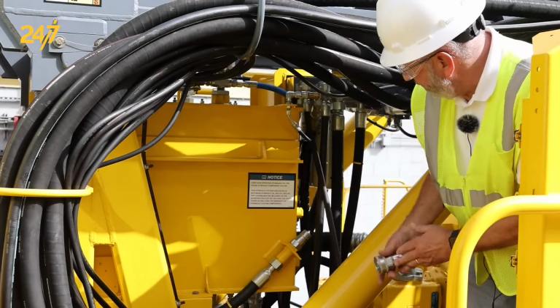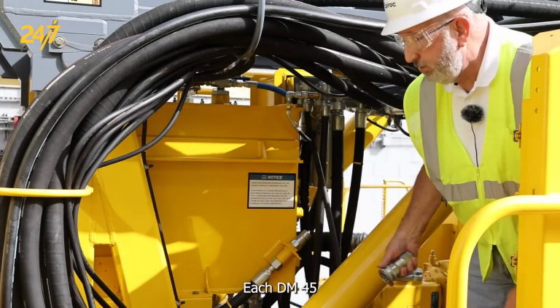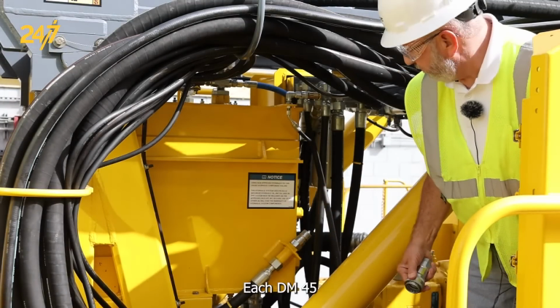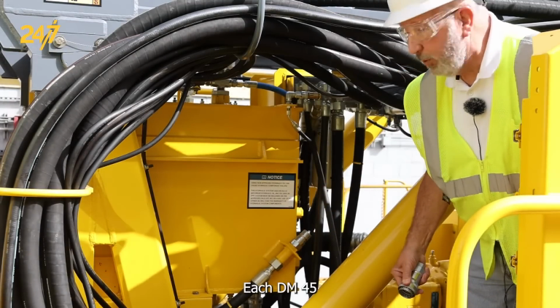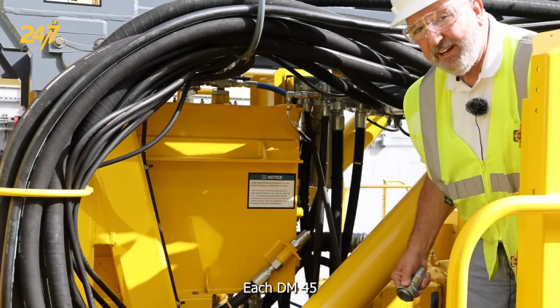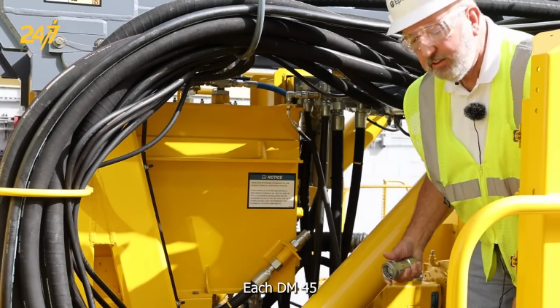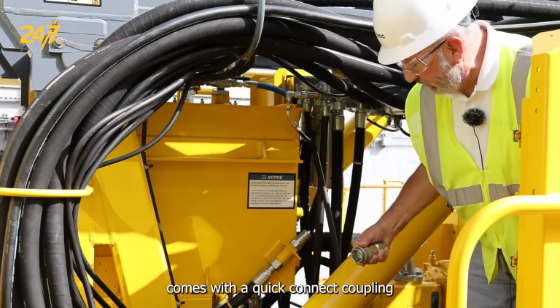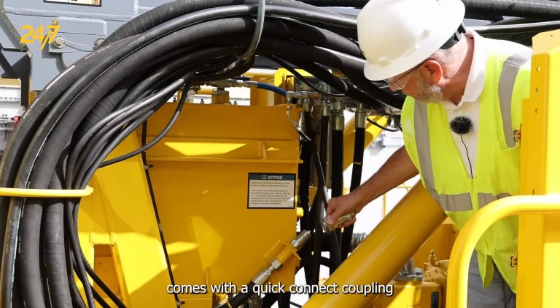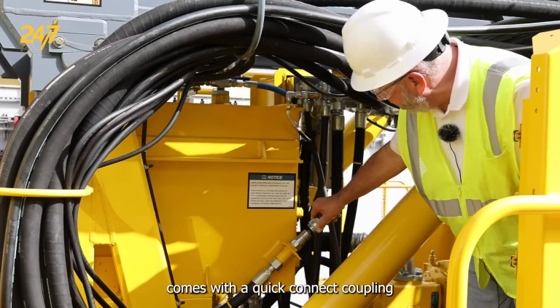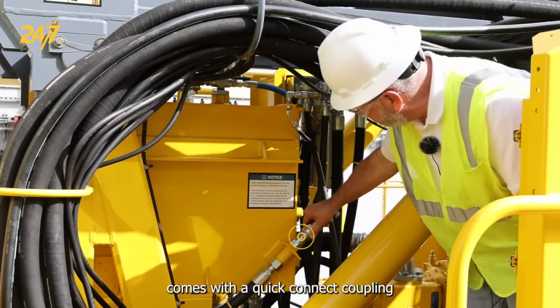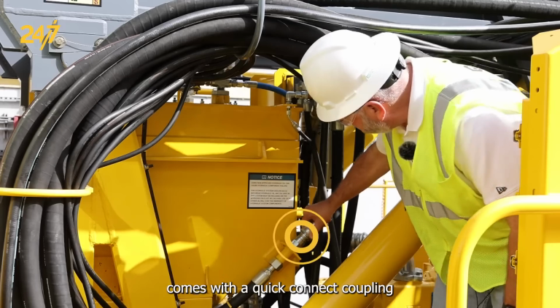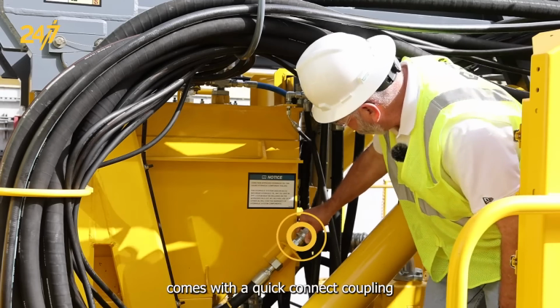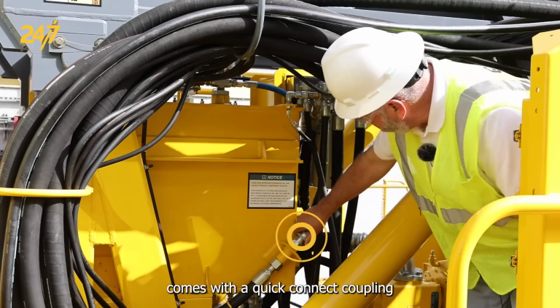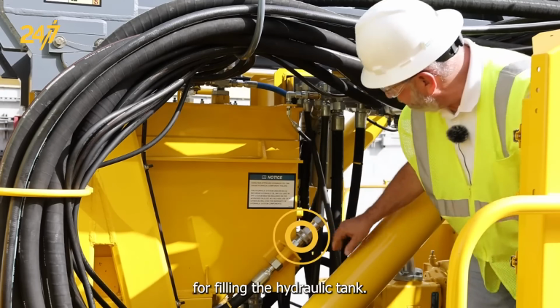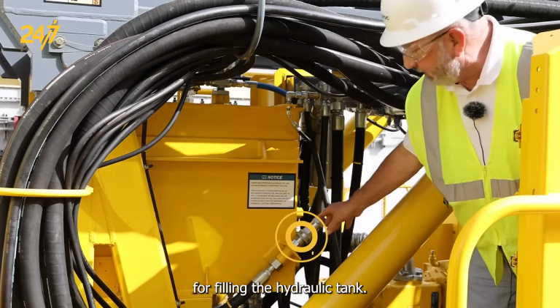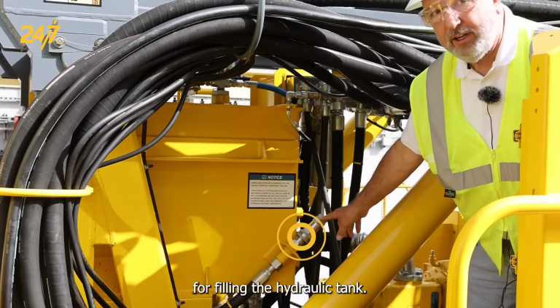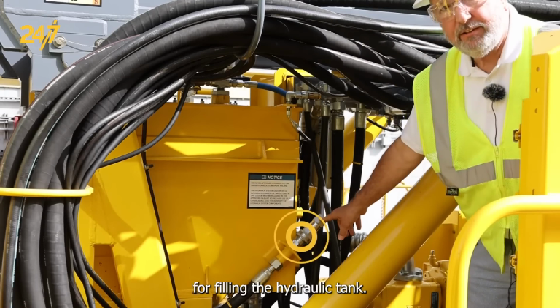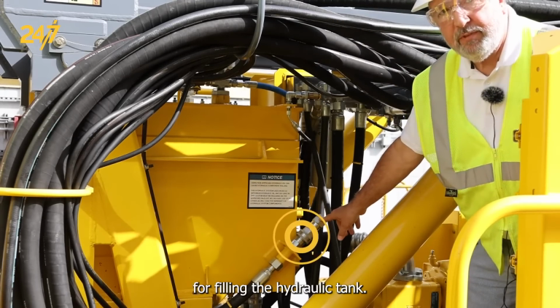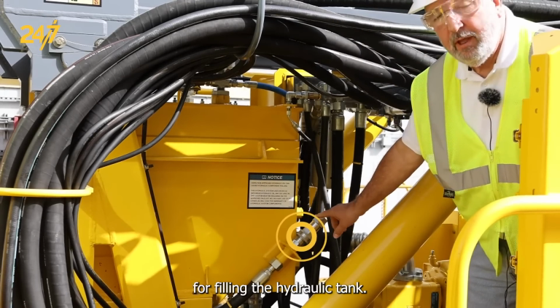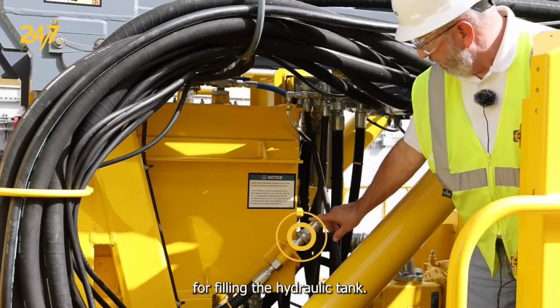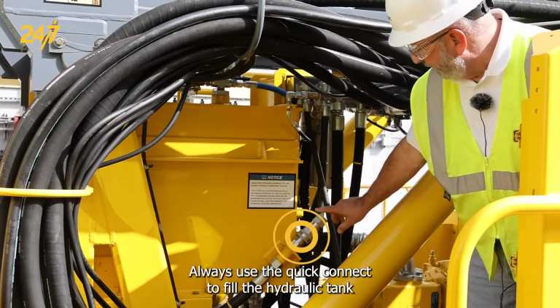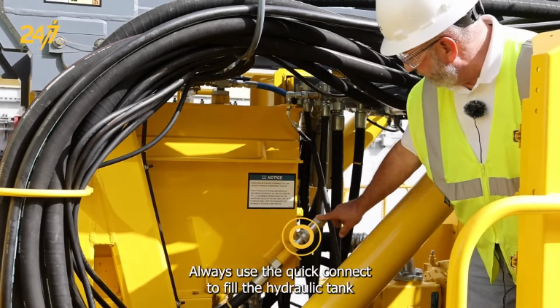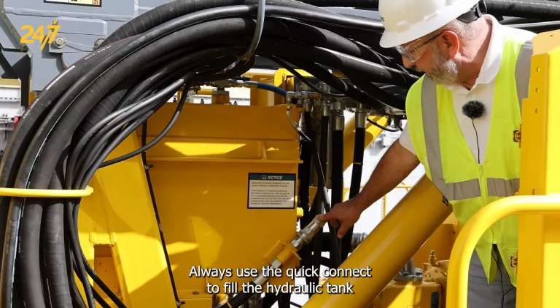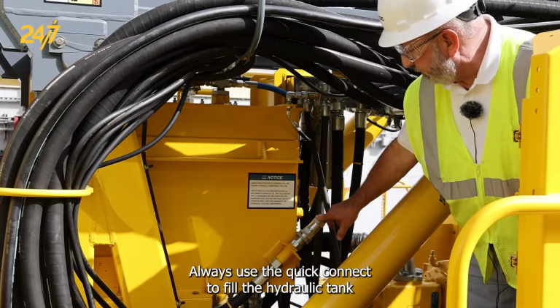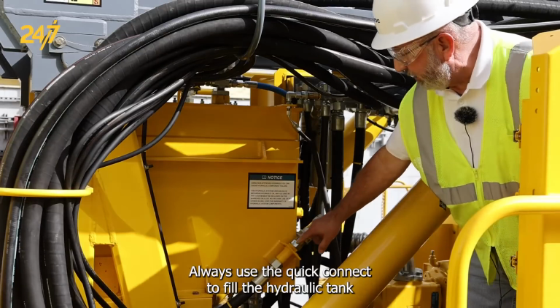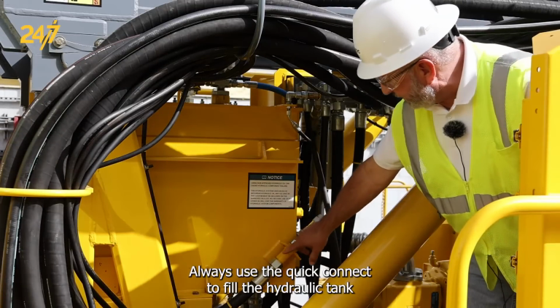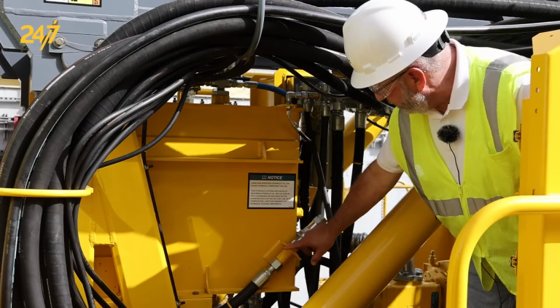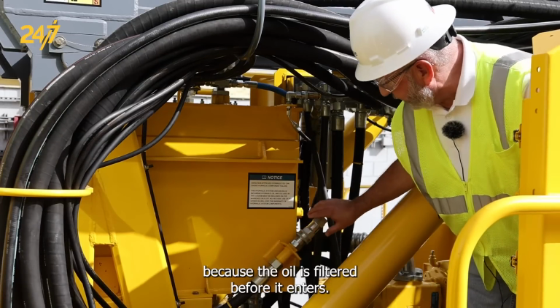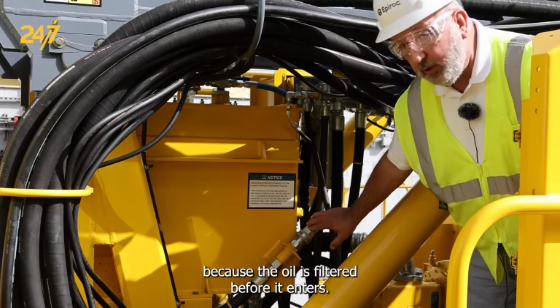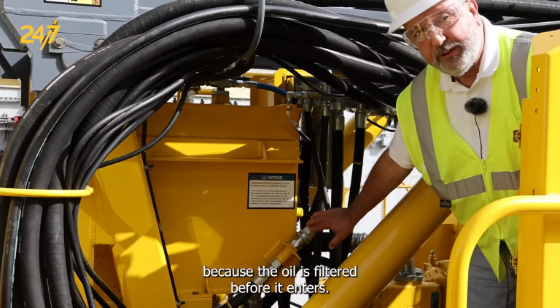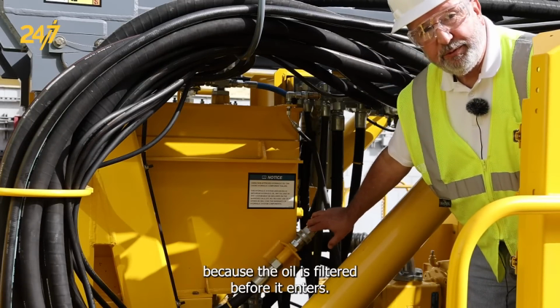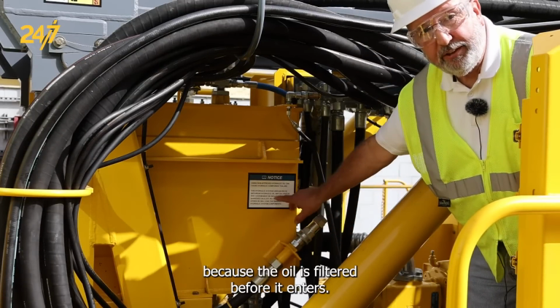Each DM45 comes with a quick connect coupling for filling the hydraulic tank. Always use the quick connect to fill the hydraulic tank because the oil is filtered before it enters.